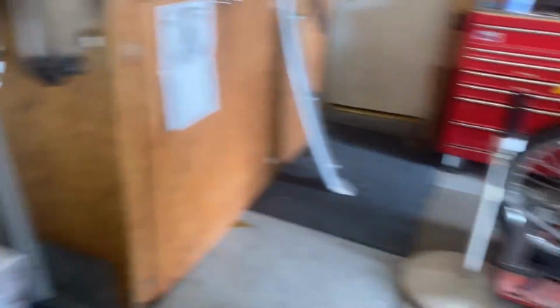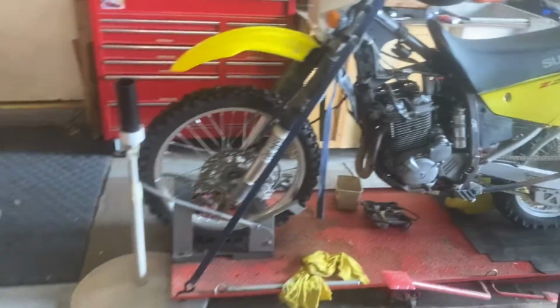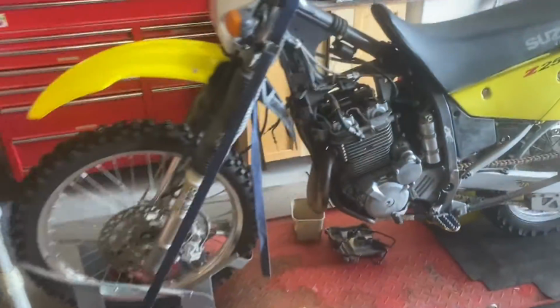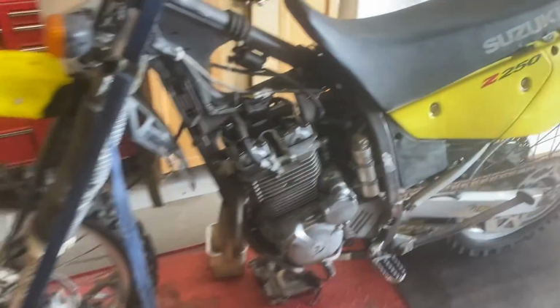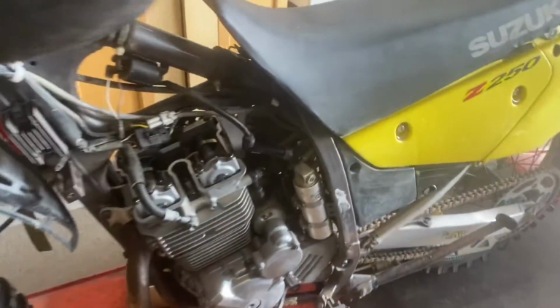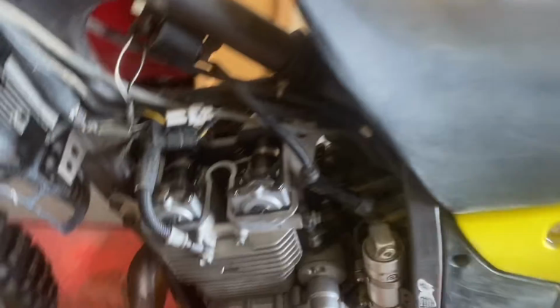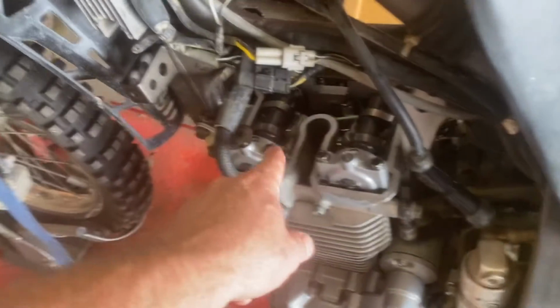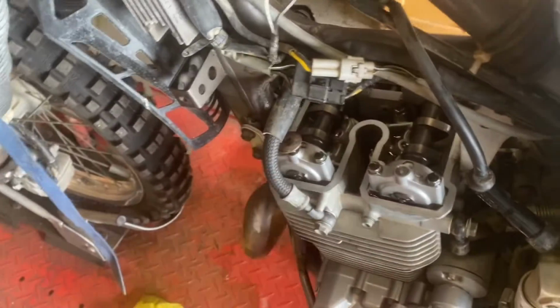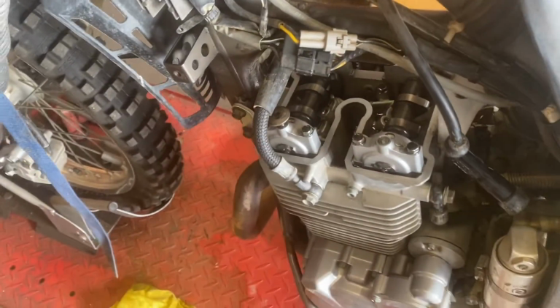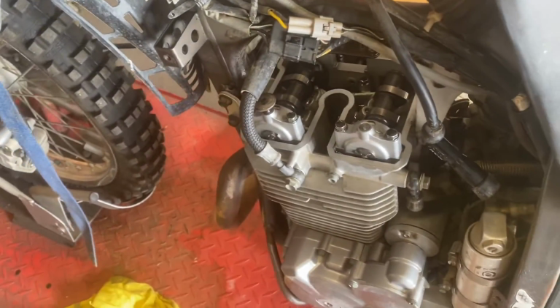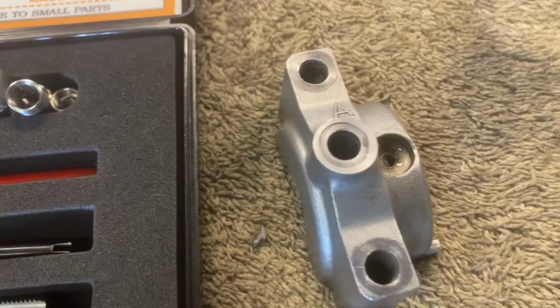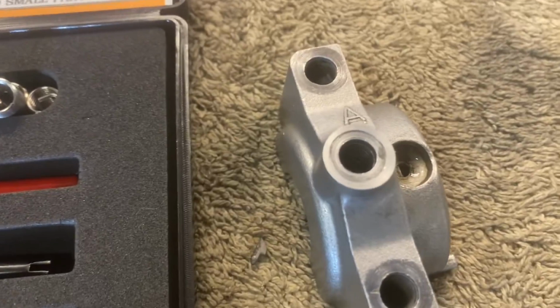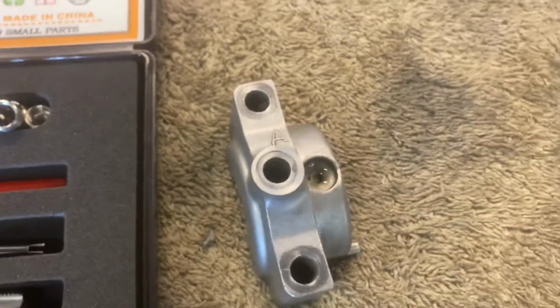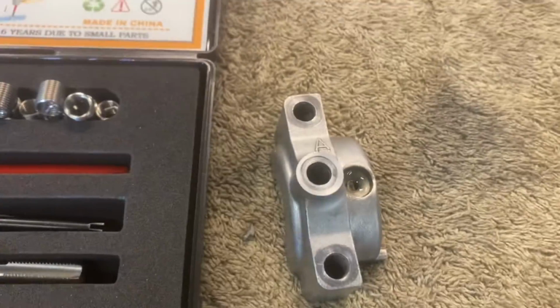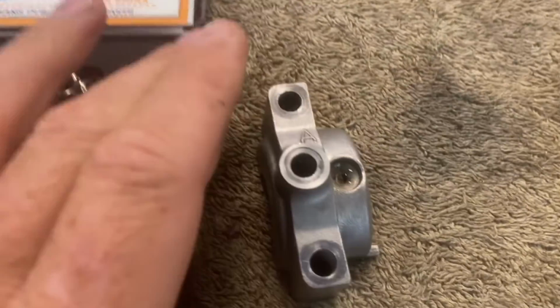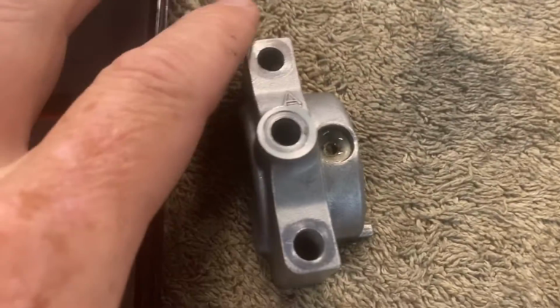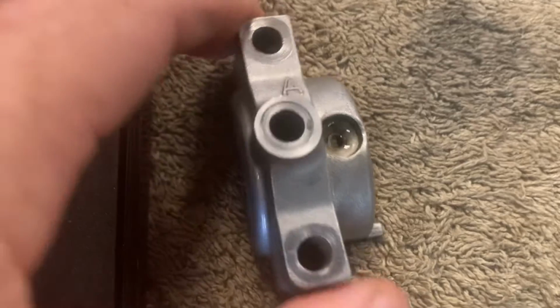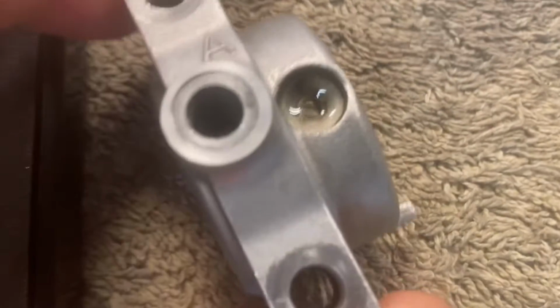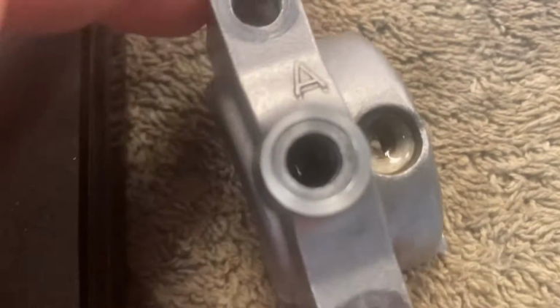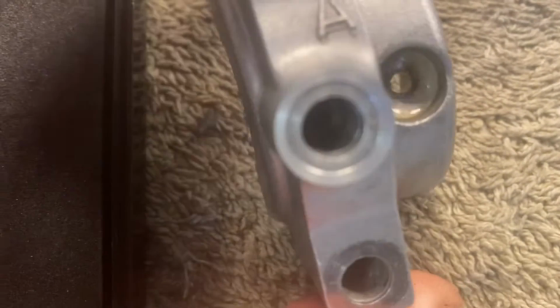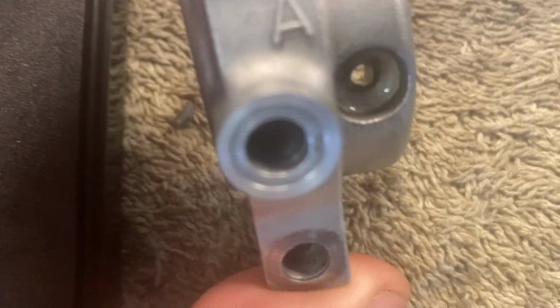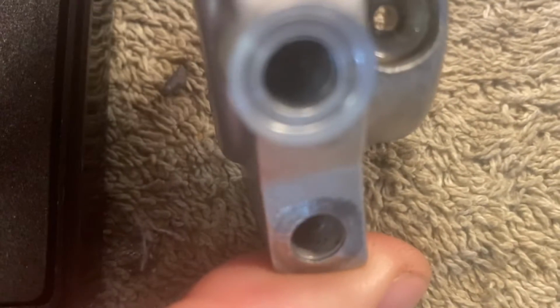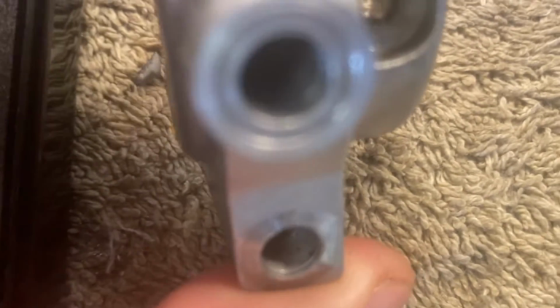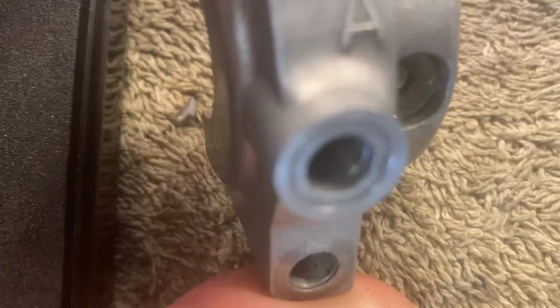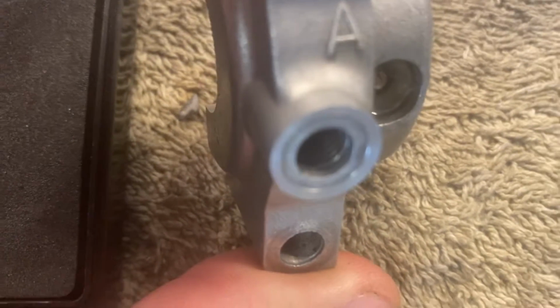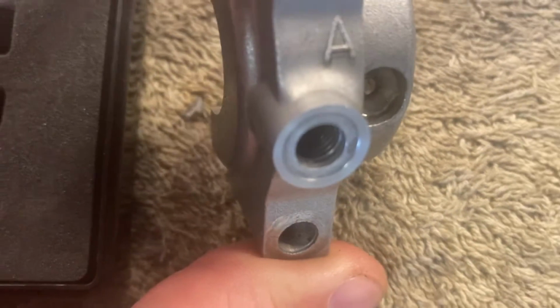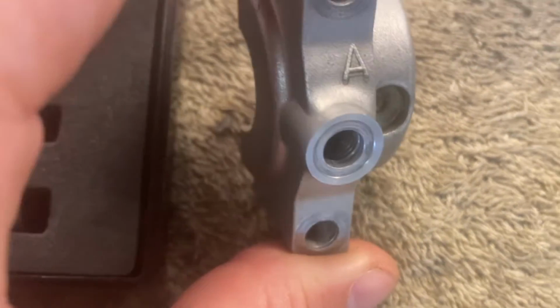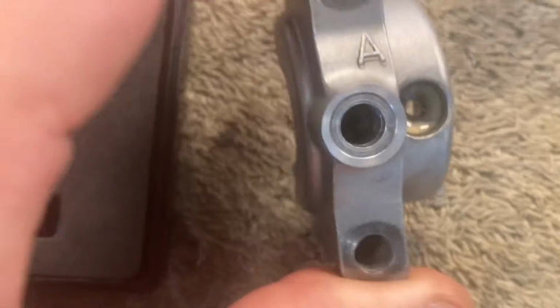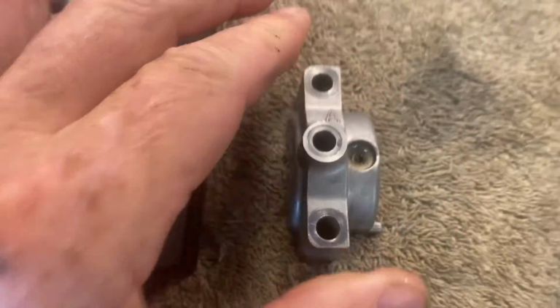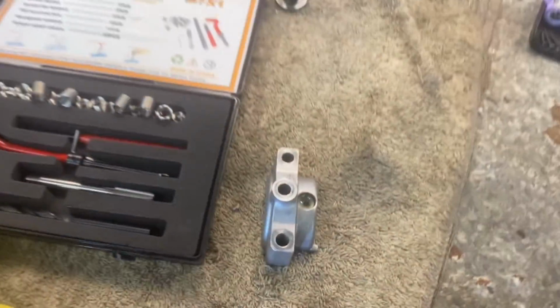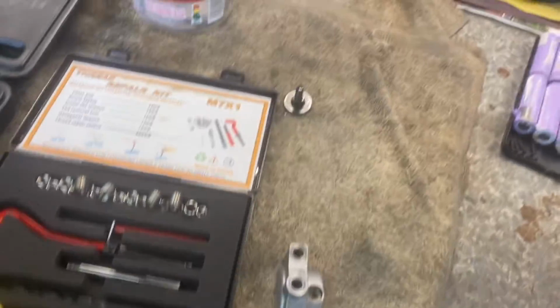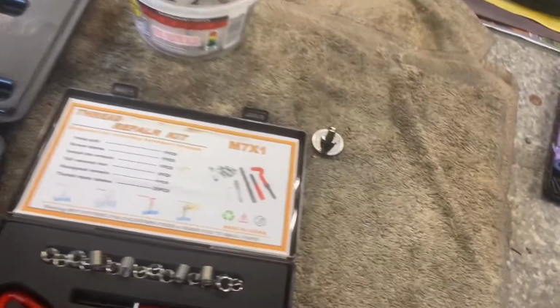My first step is going to be removing this cam cap. I'll get that off and bring it over to the bench. It may have been hard to see when it was on the bike, but hopefully you can see there's hardly any threads remaining.